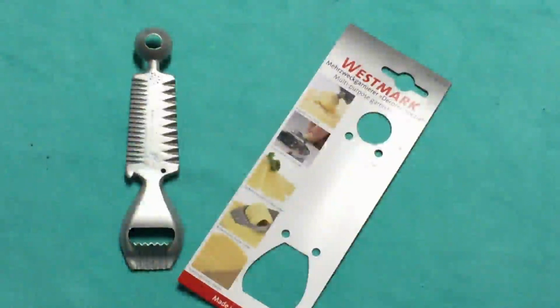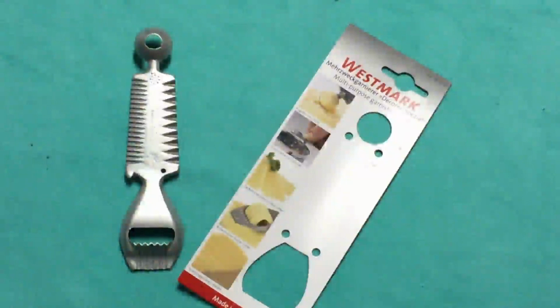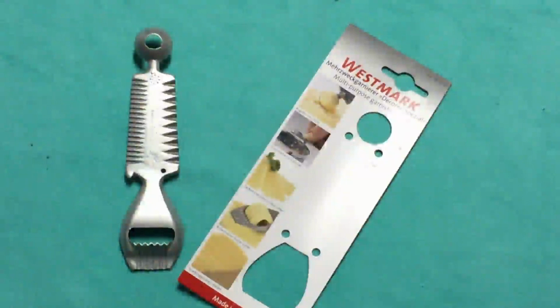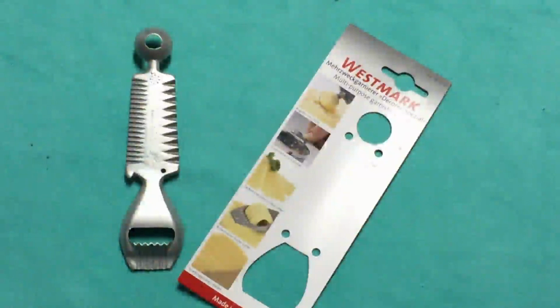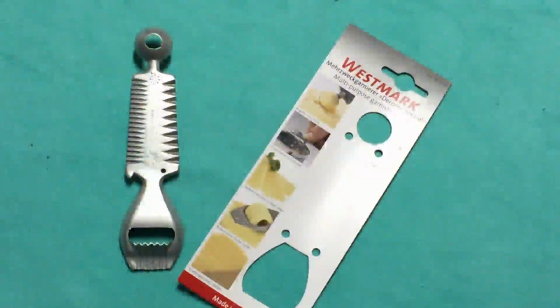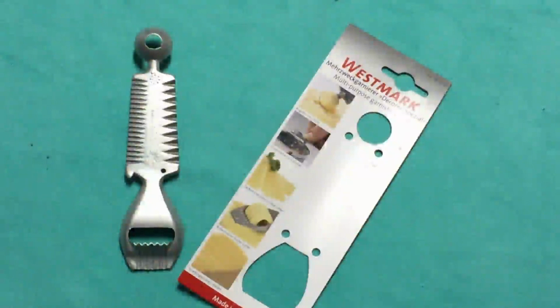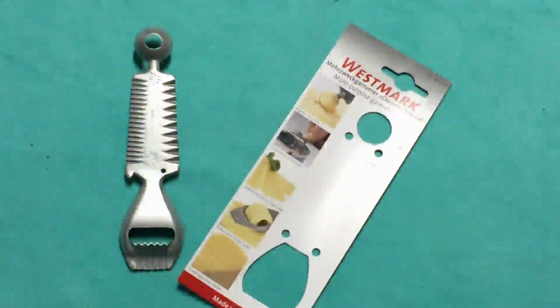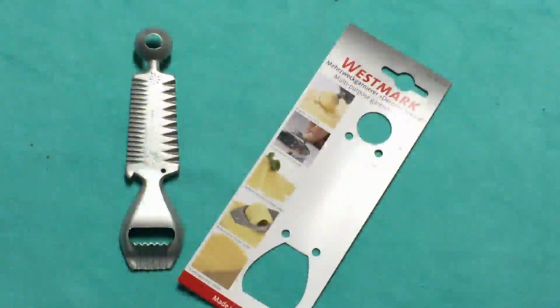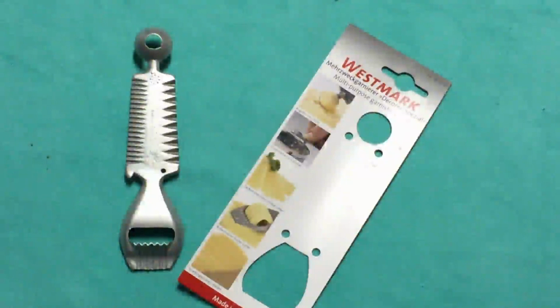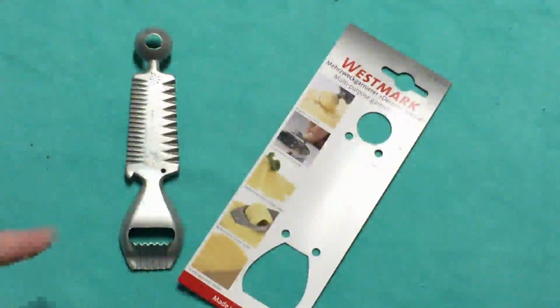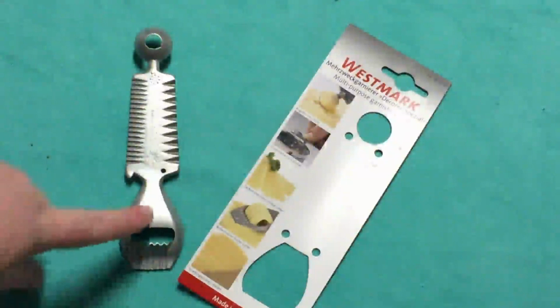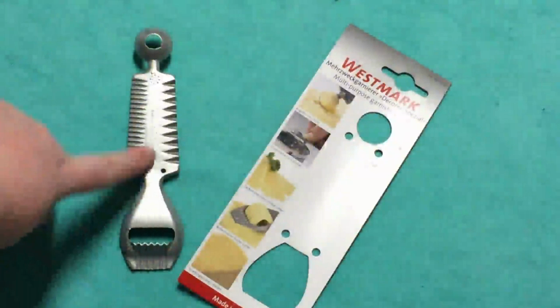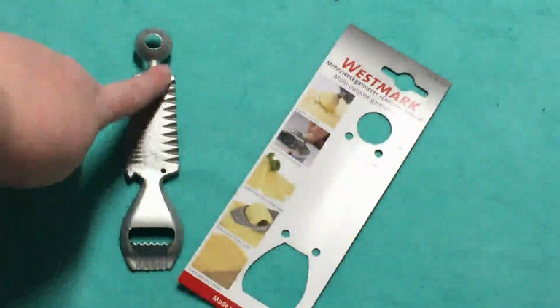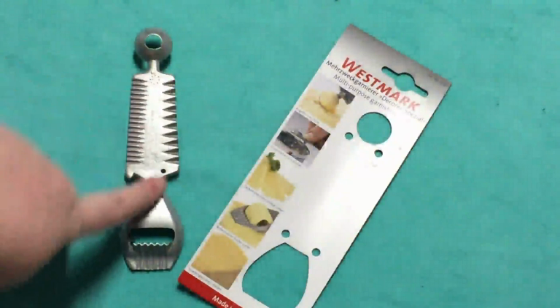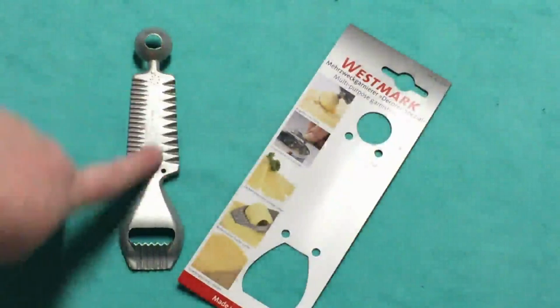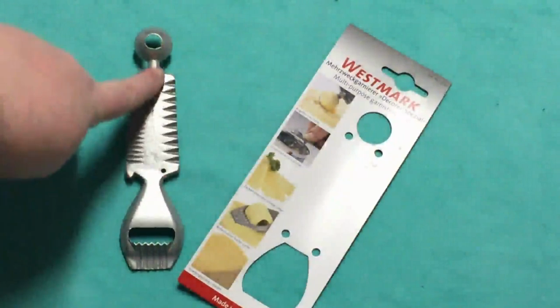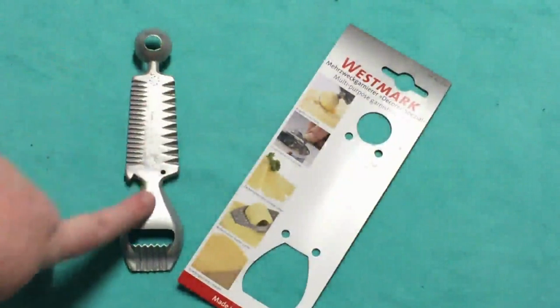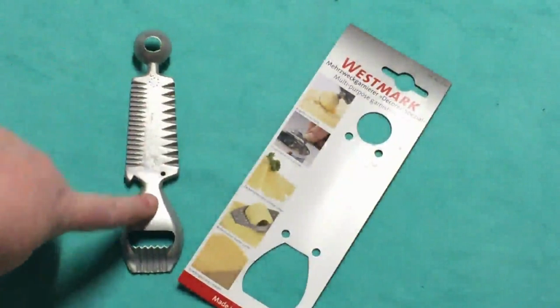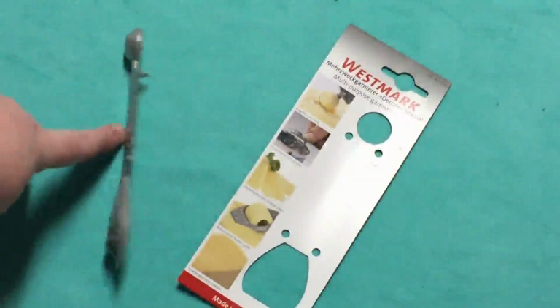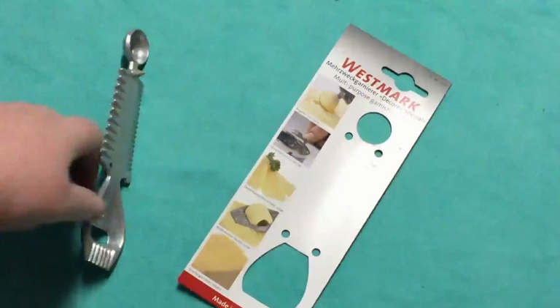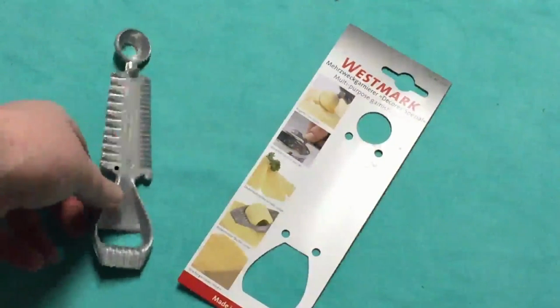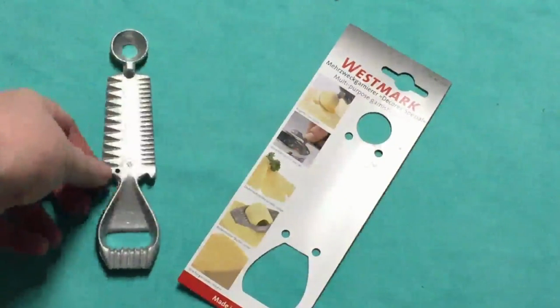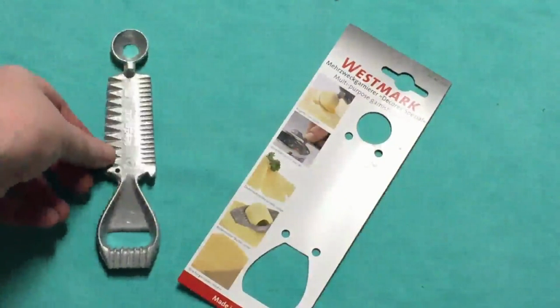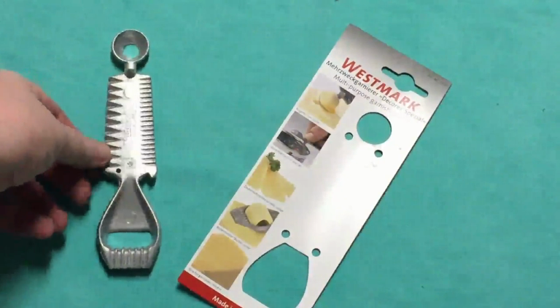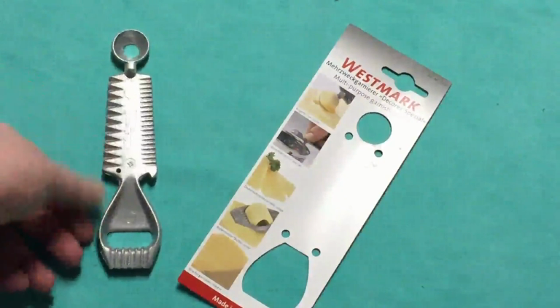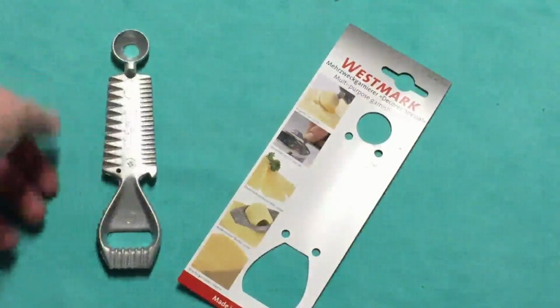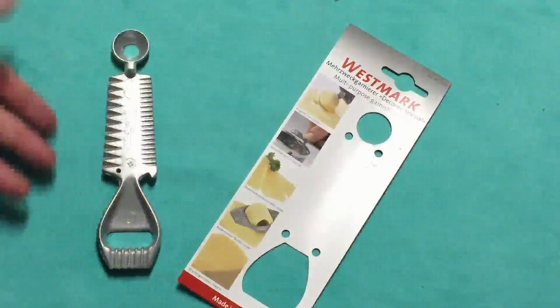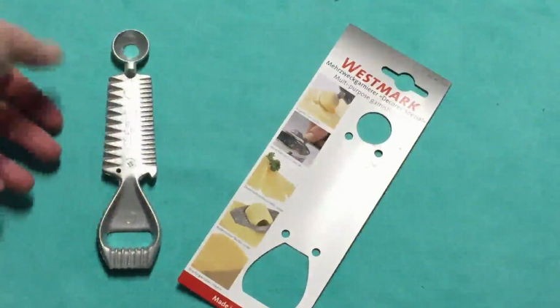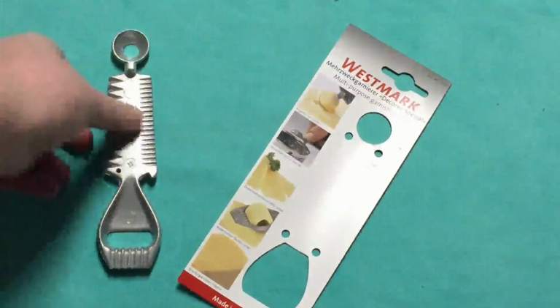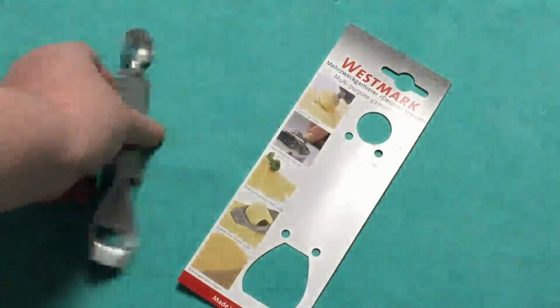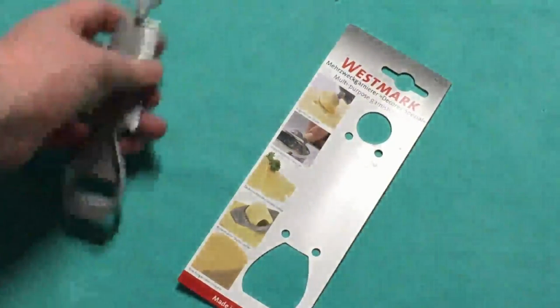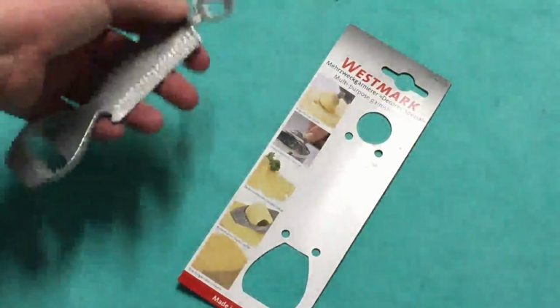Here is the garnishing tool. Take a look at this. This is a really great kind of stainless steel, multi-purpose tool. There are a lot of different things you can use this for.